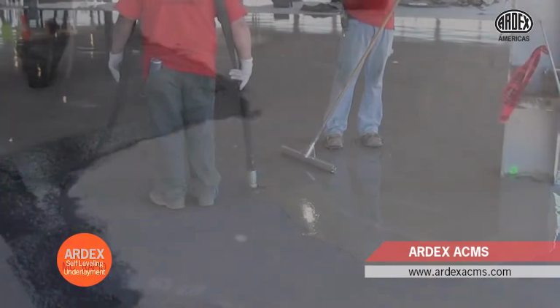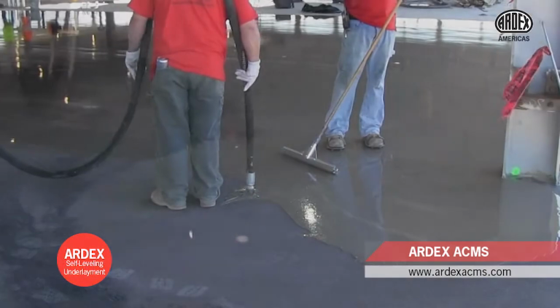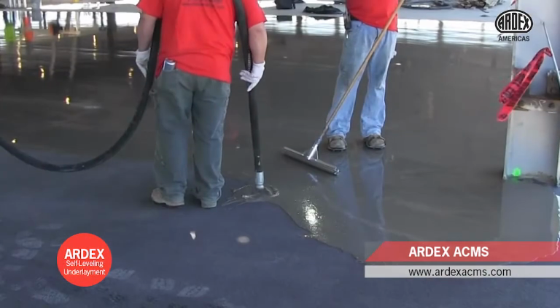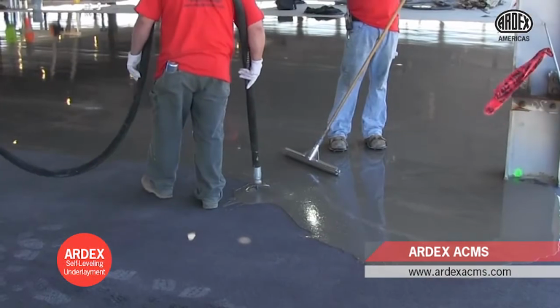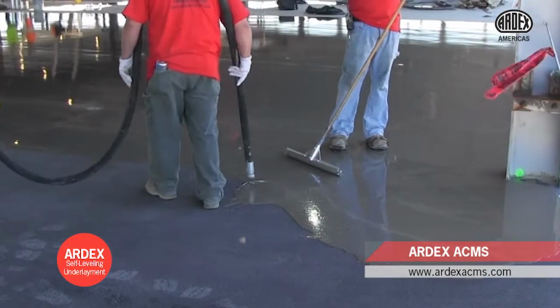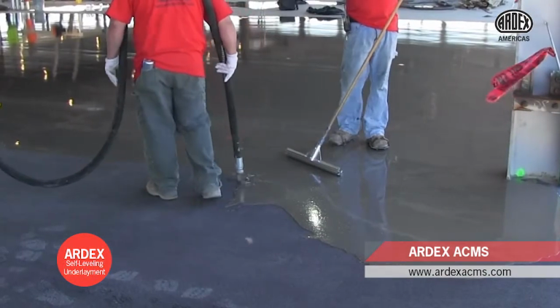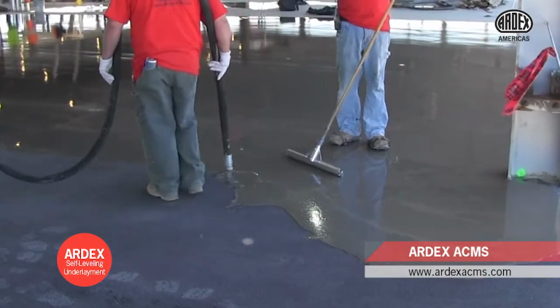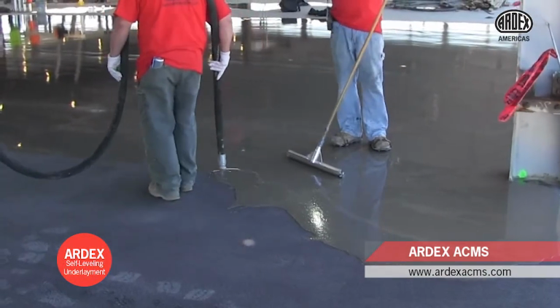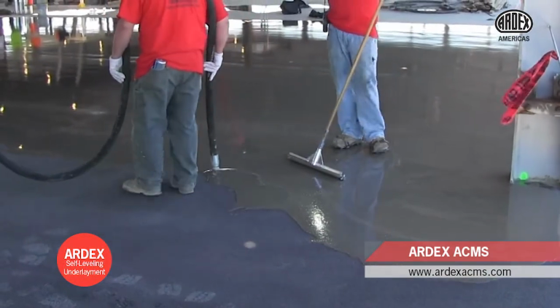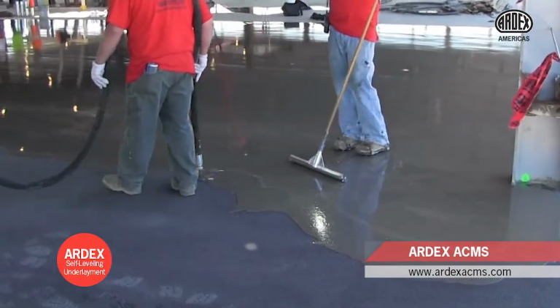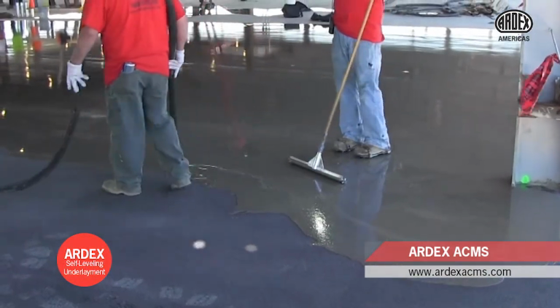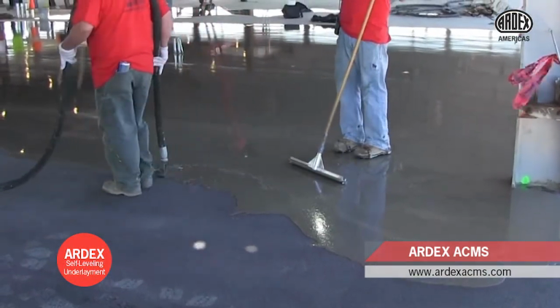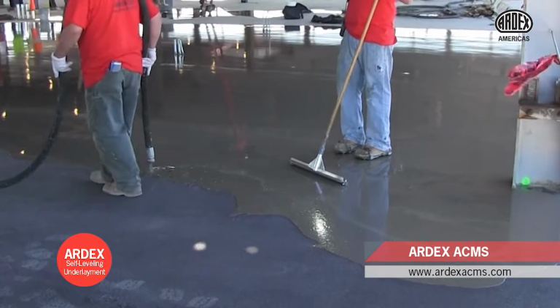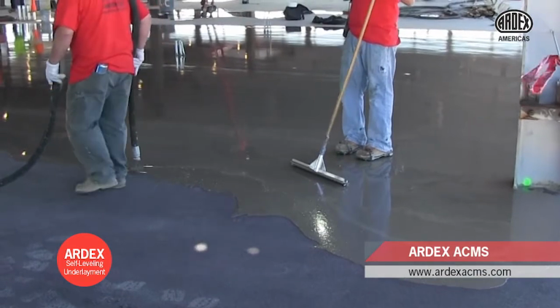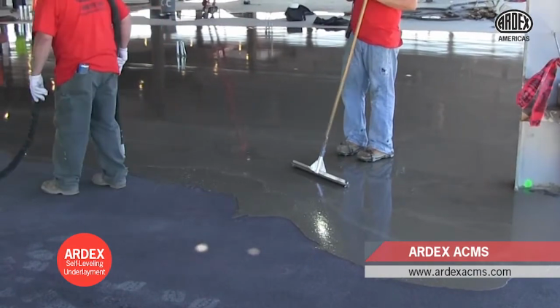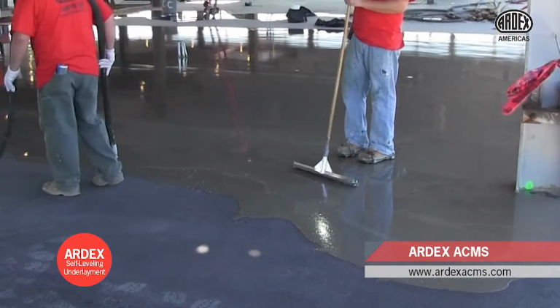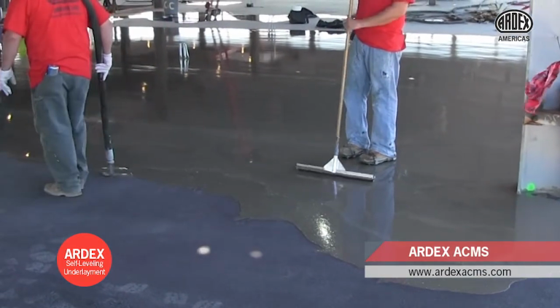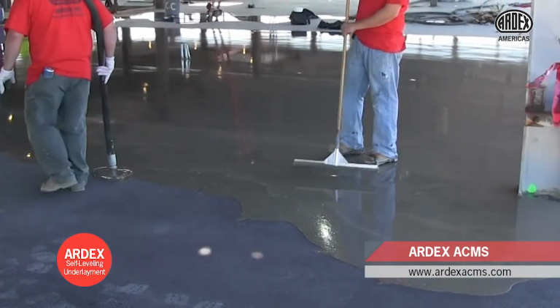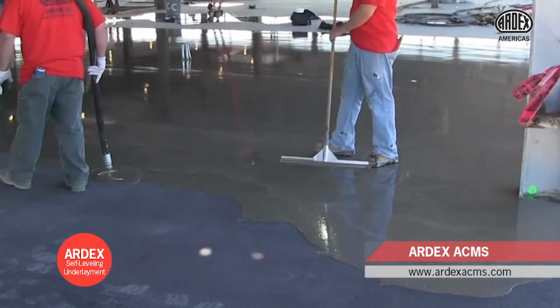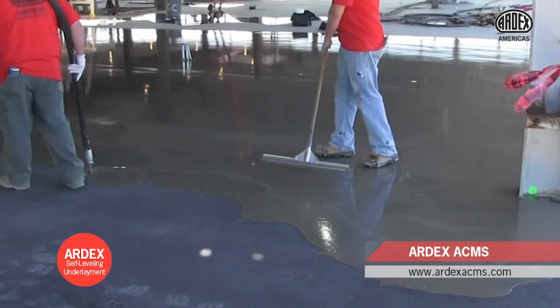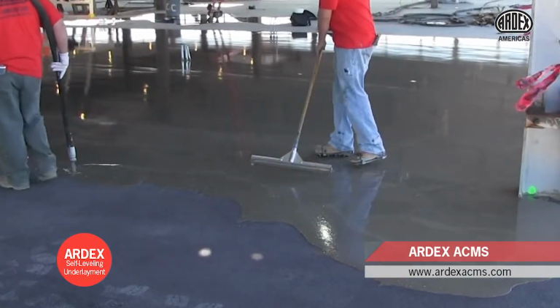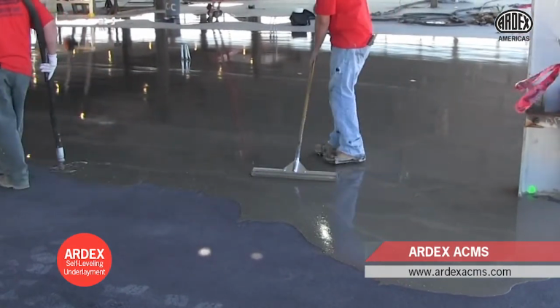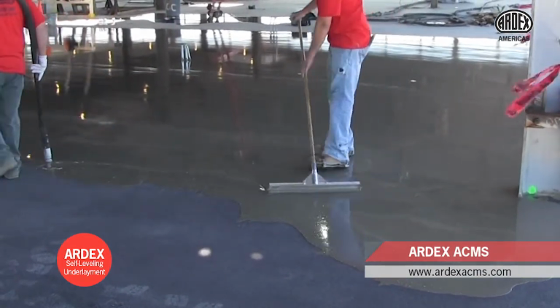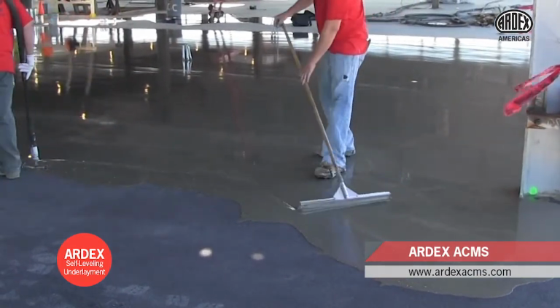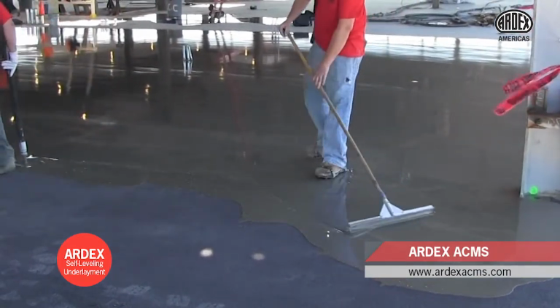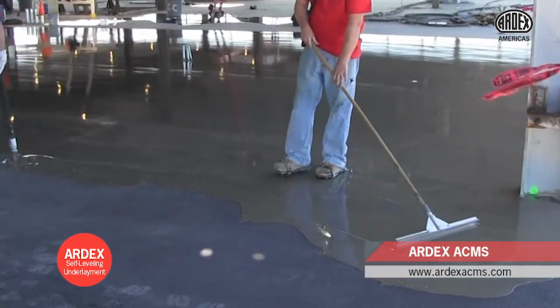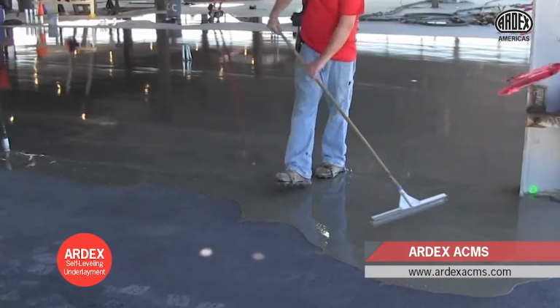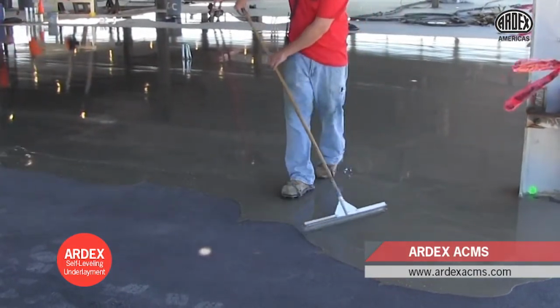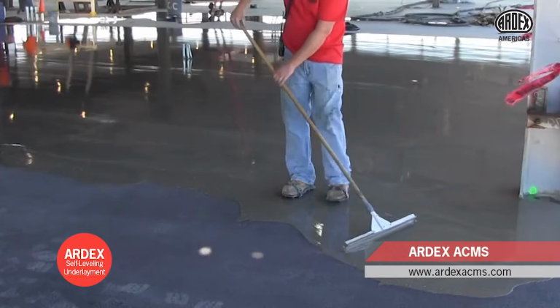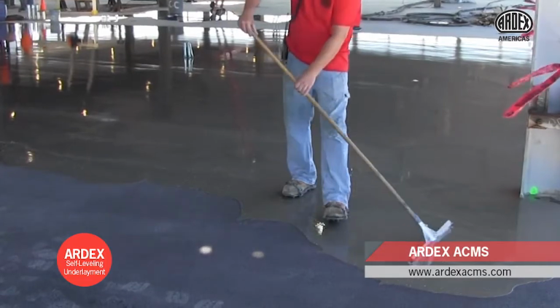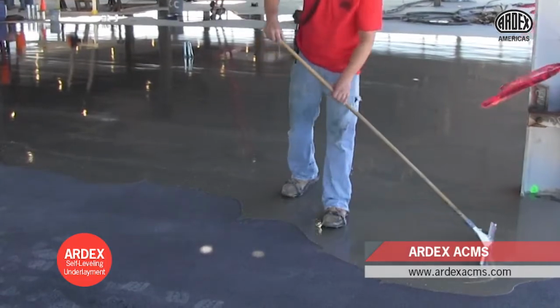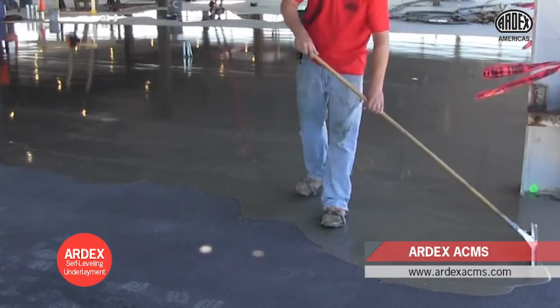Once the ARDEX MC Rapid is cured, ARDEX self-leveling underlayment is installed. This can happen either immediately after deflection or during interior build-out.